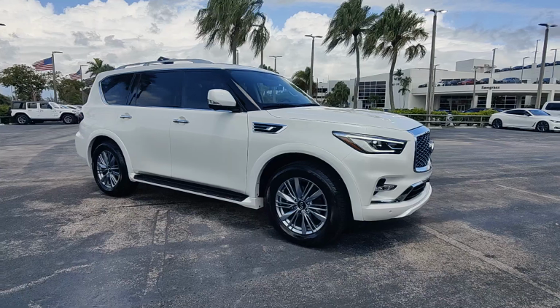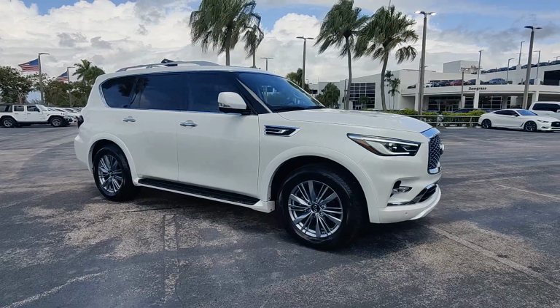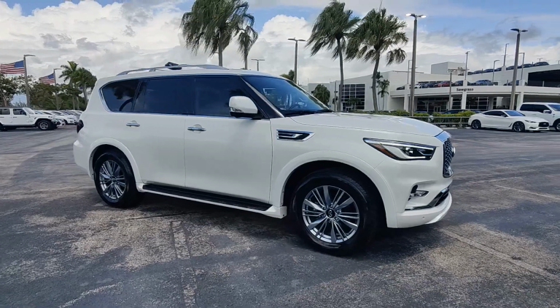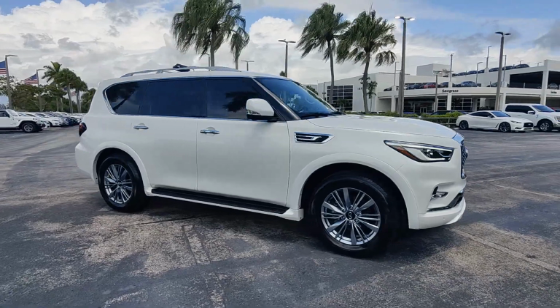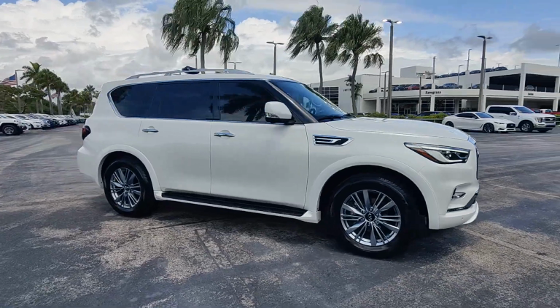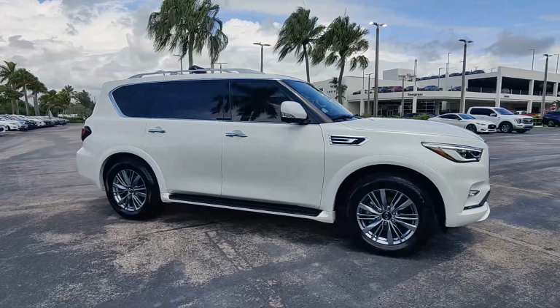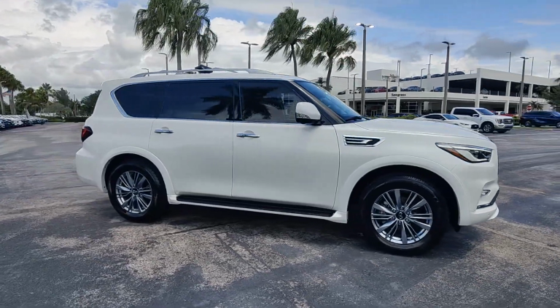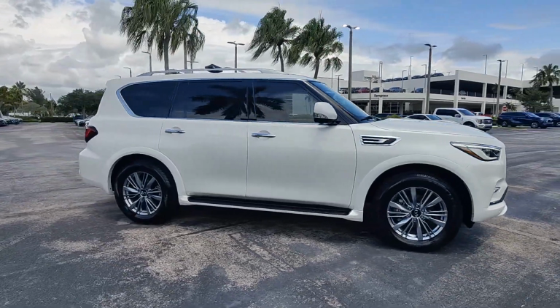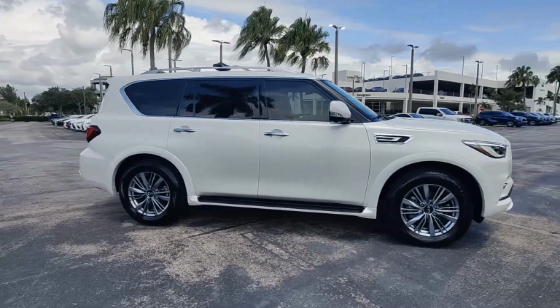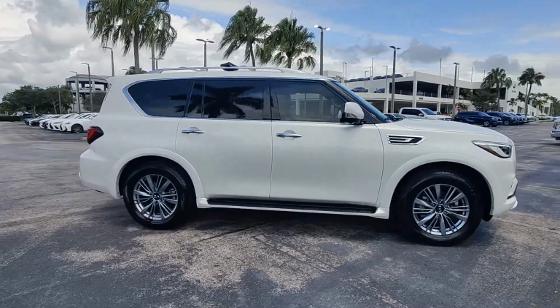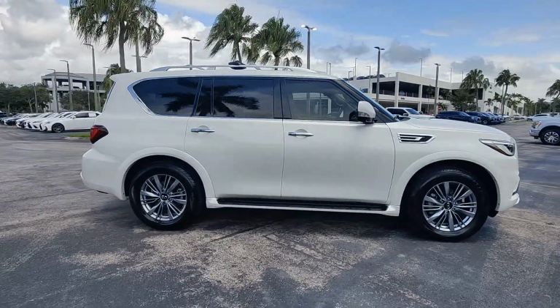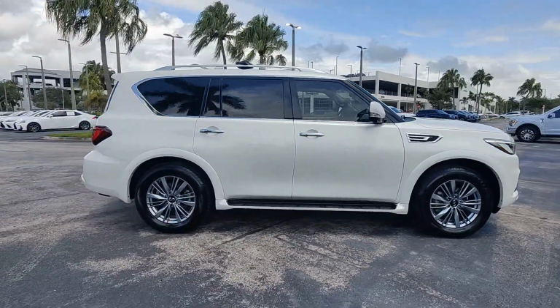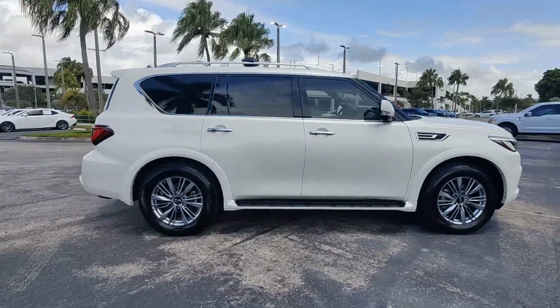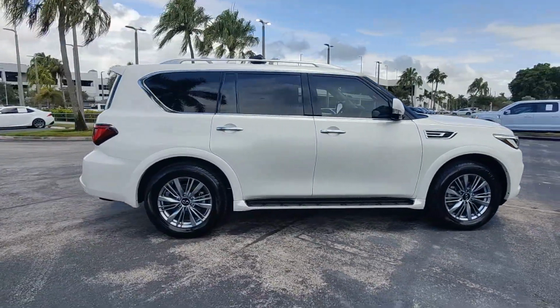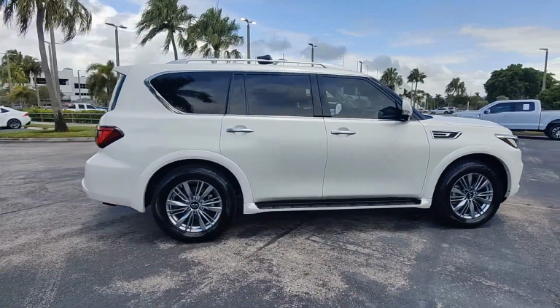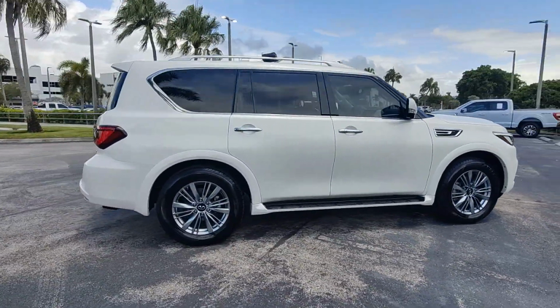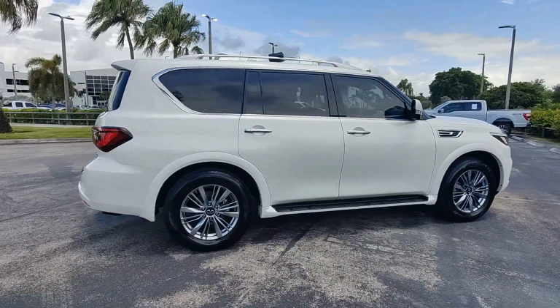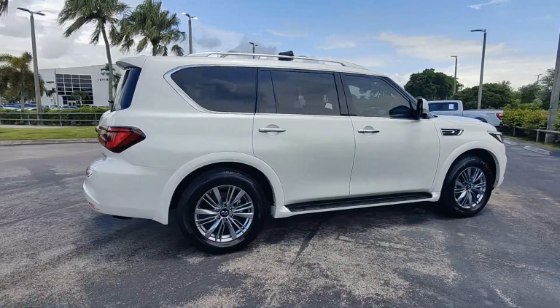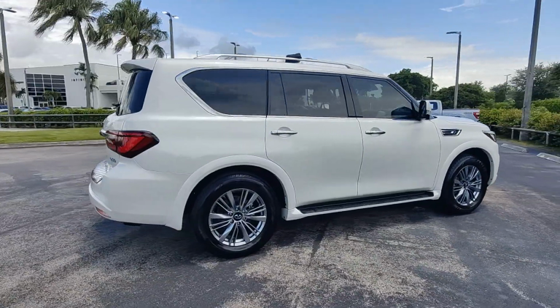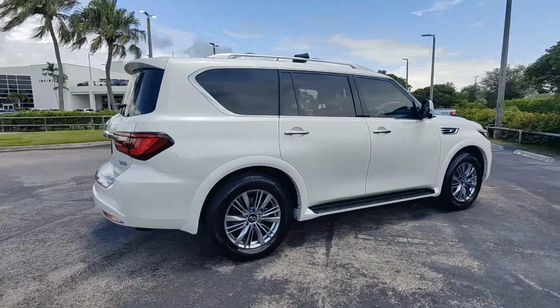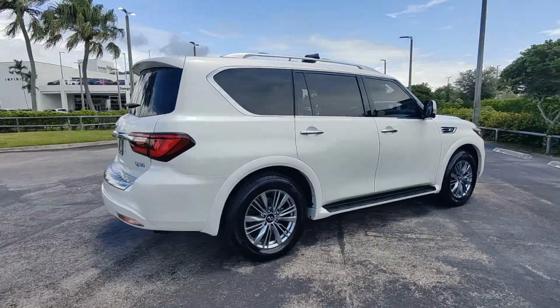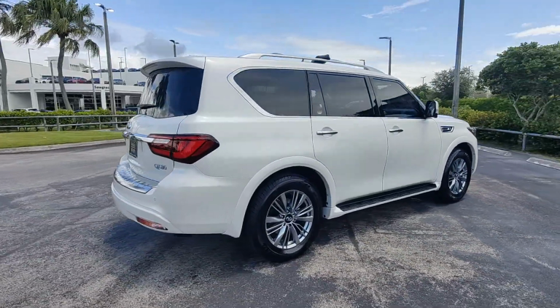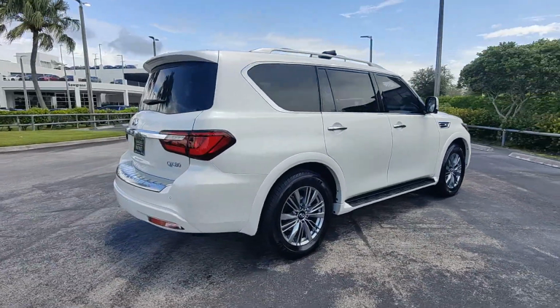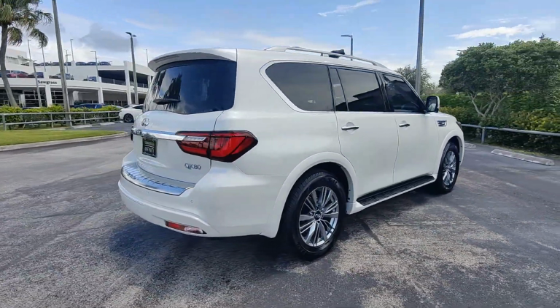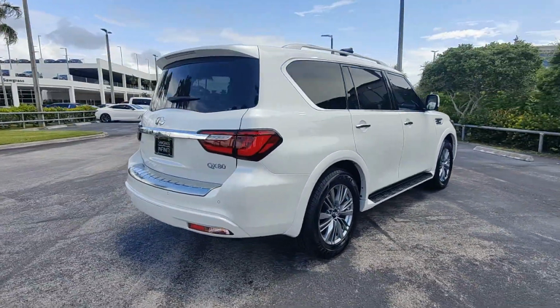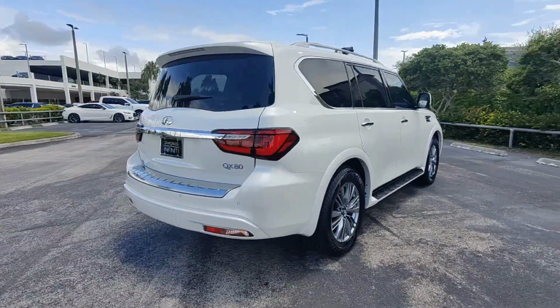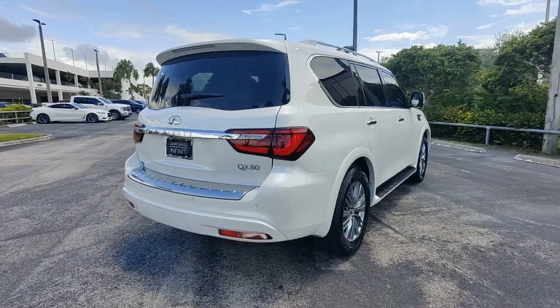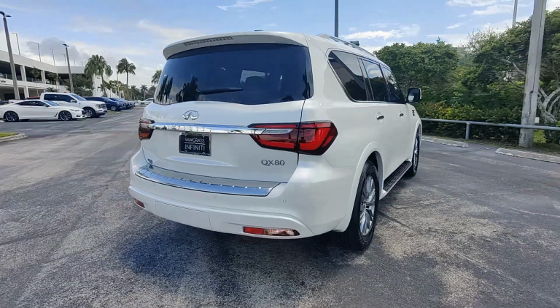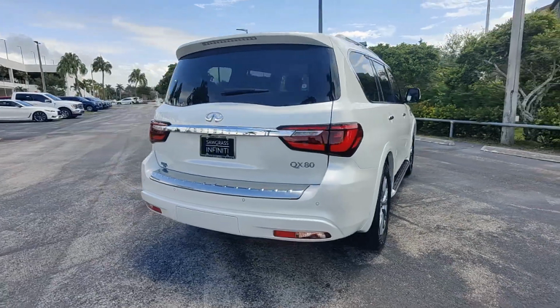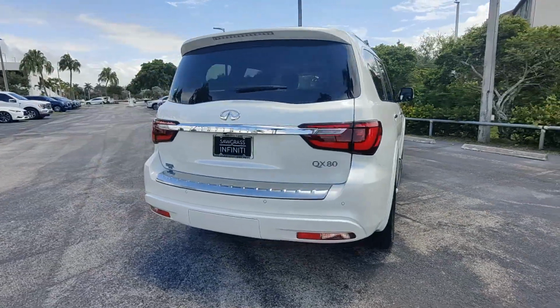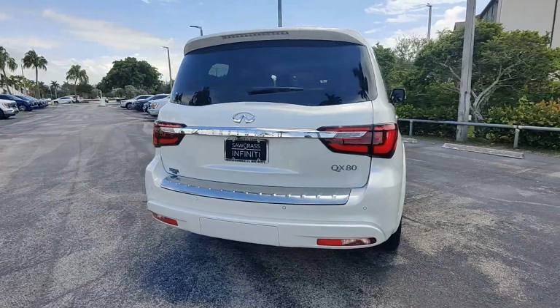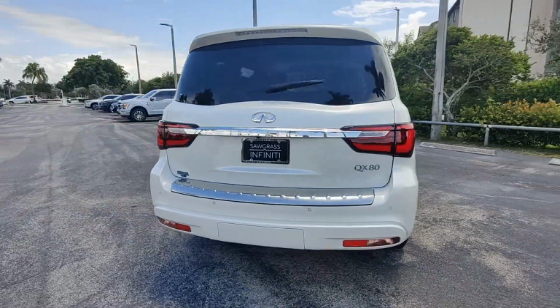Hop into the 2021 Infiniti QX80. With less than 25,000 miles on the odometer, this vehicle stands out from the rest.